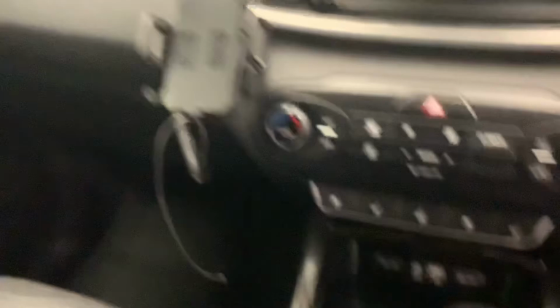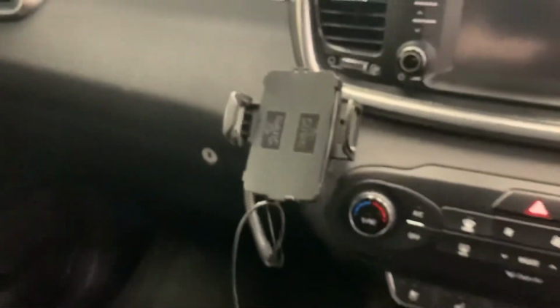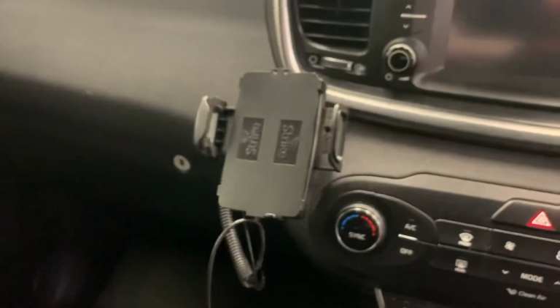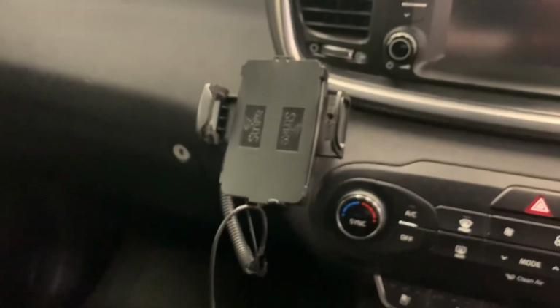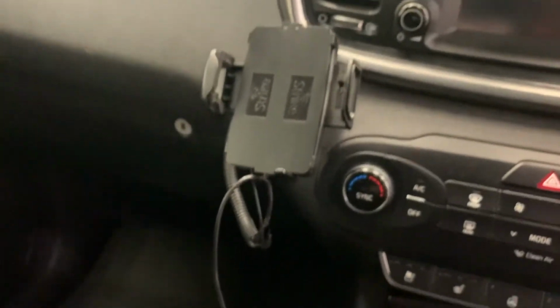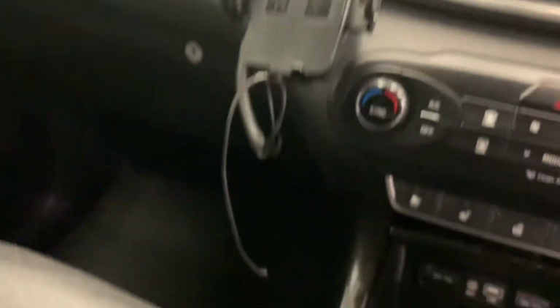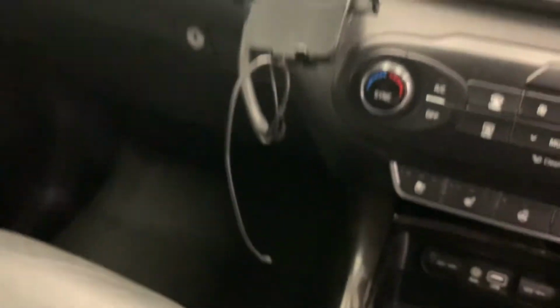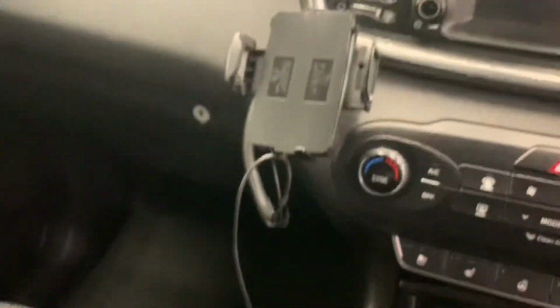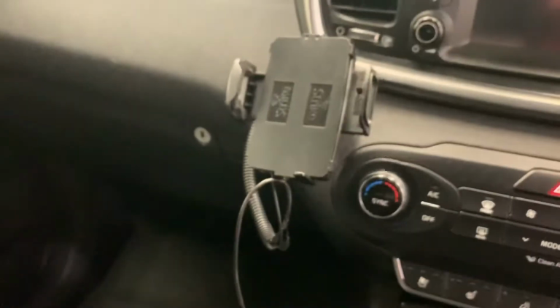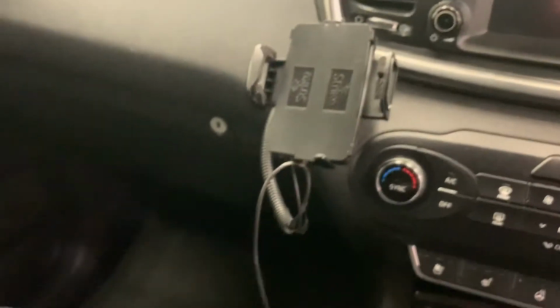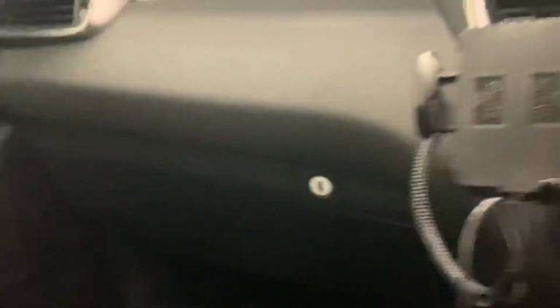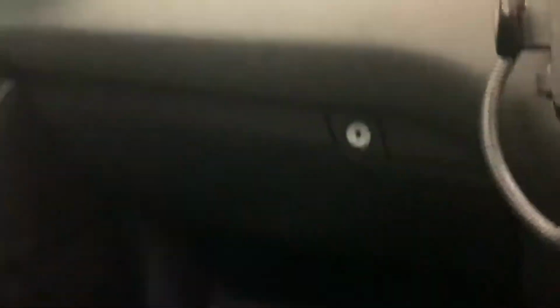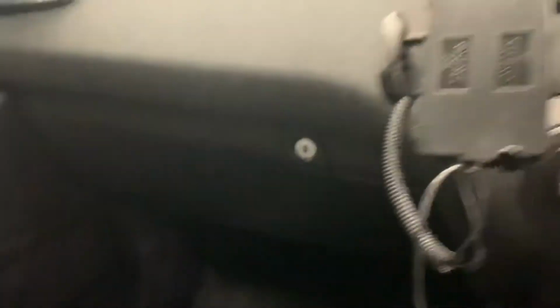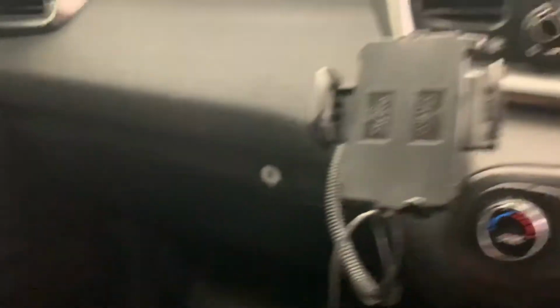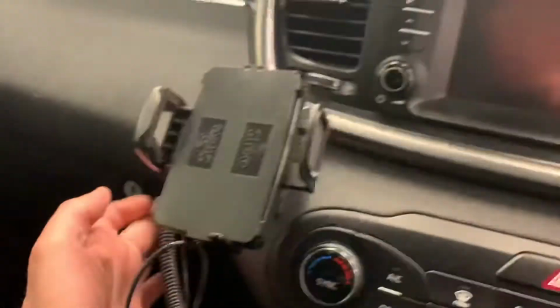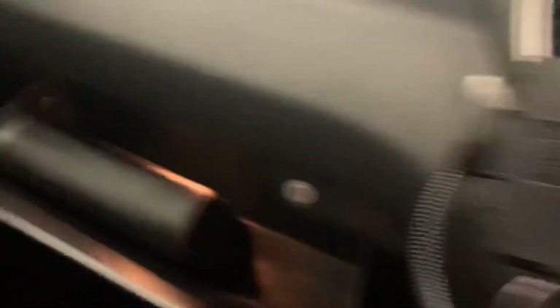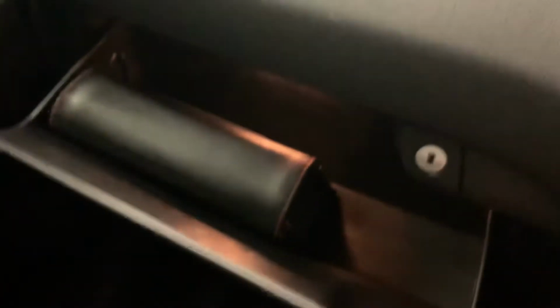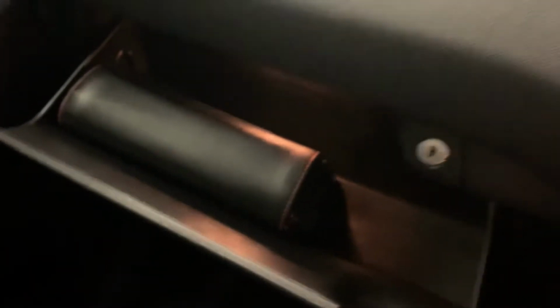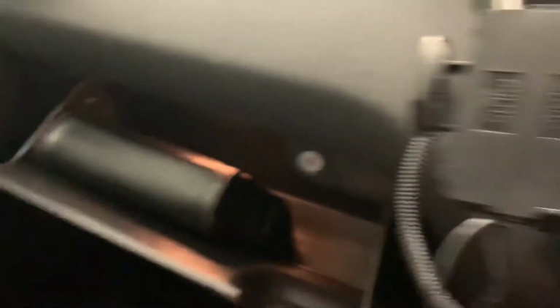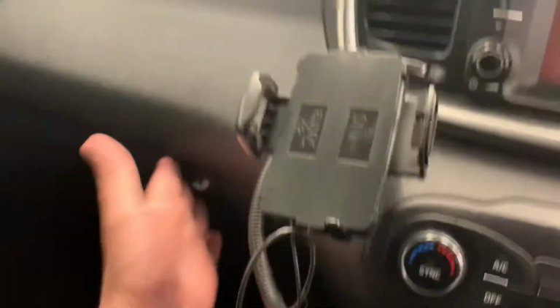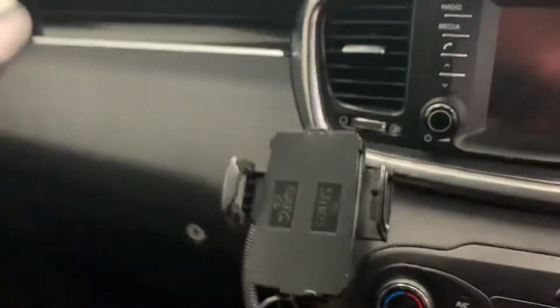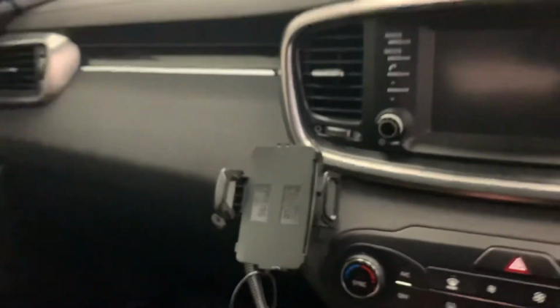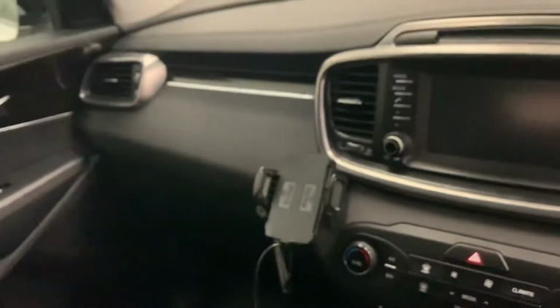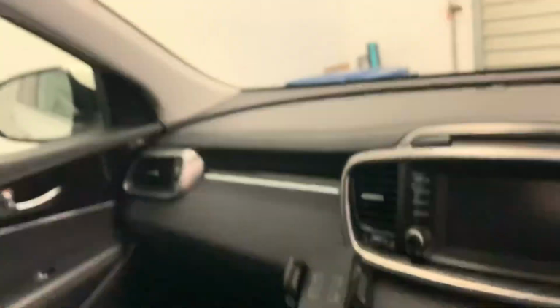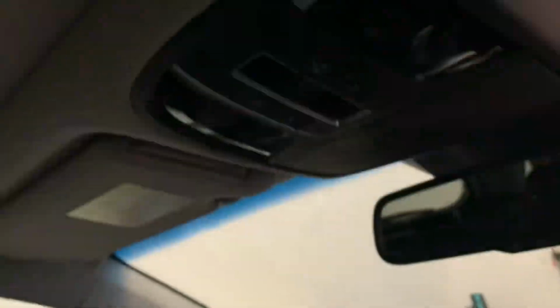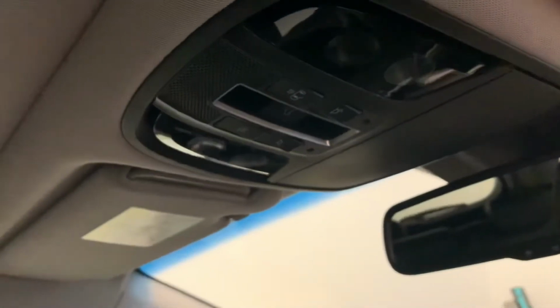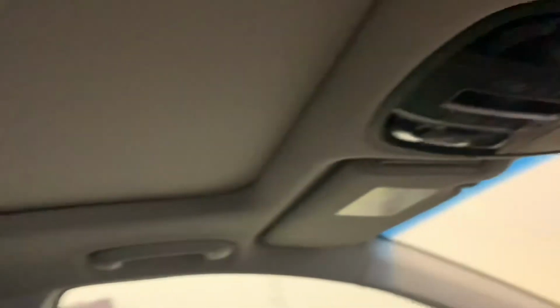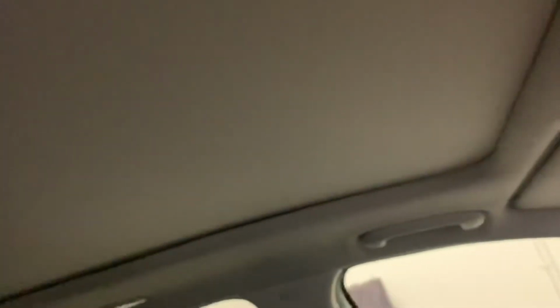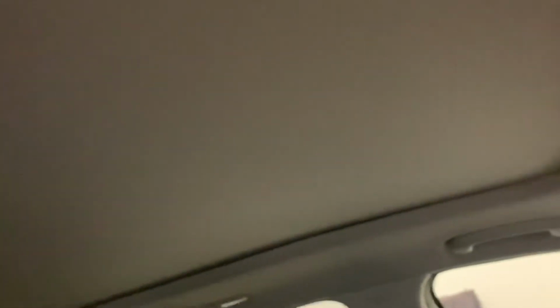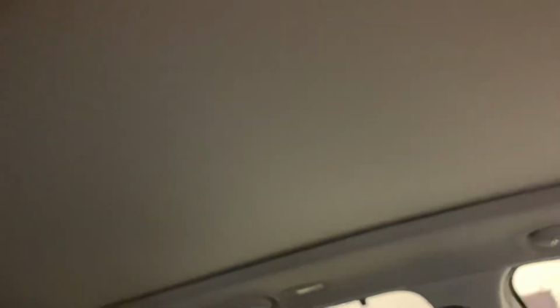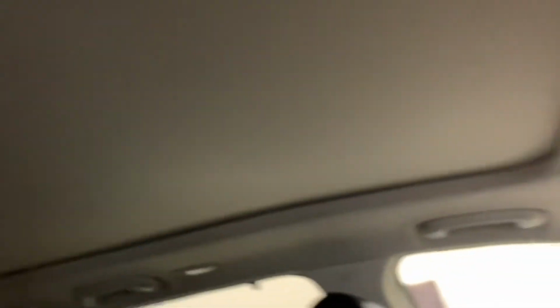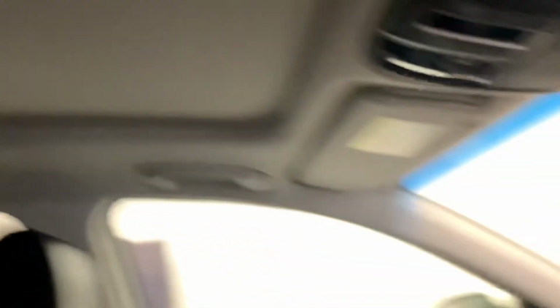A phone holder has been installed — that's not standard. All the service books are in the glove box; I'll run through those — it's been fully serviced. Full panoramic roof opens up as well.